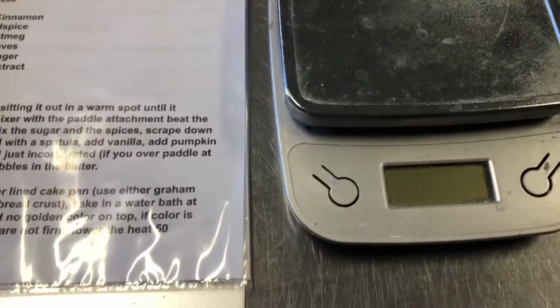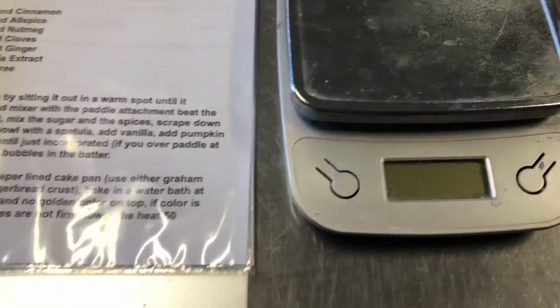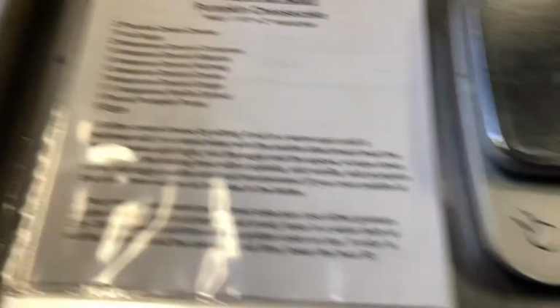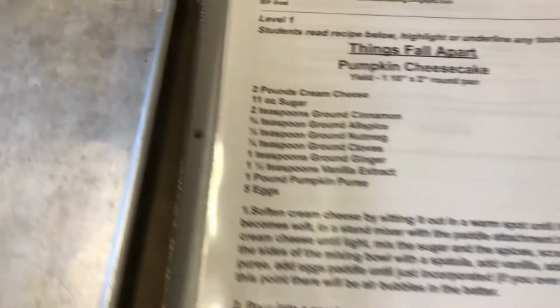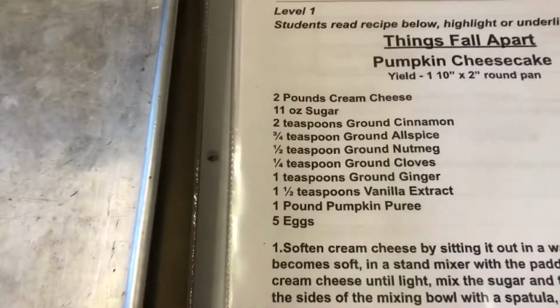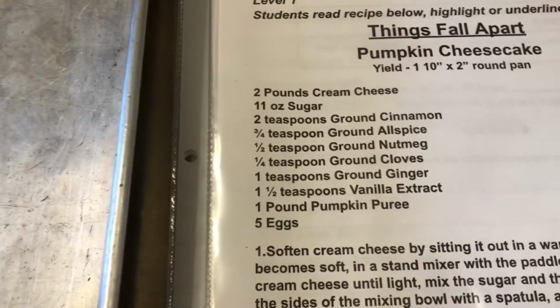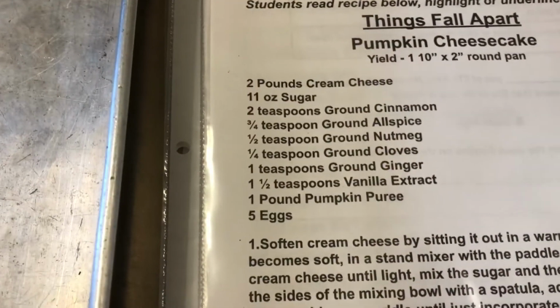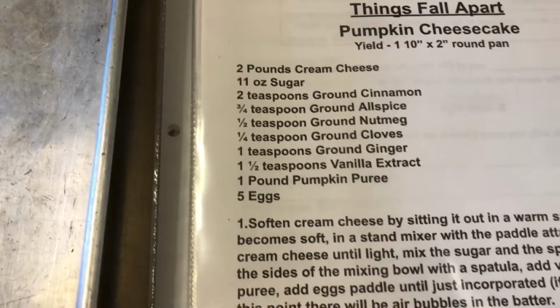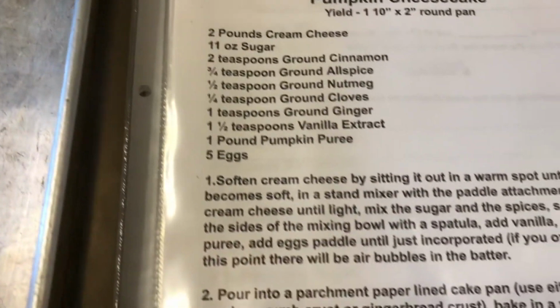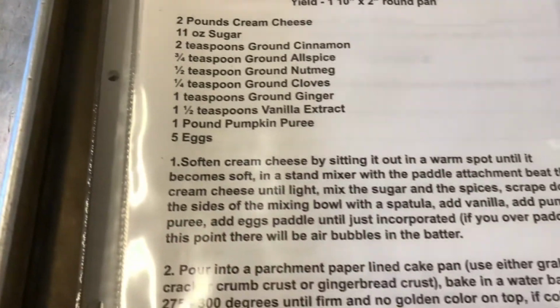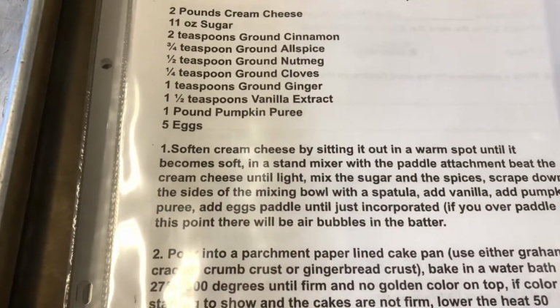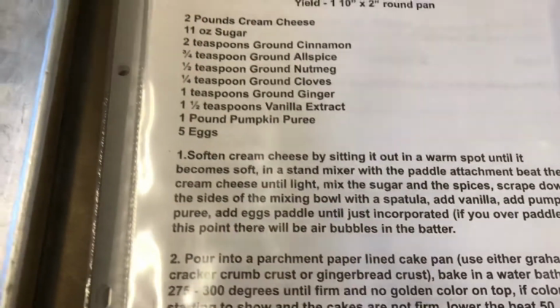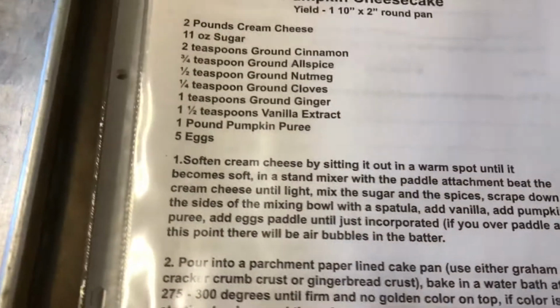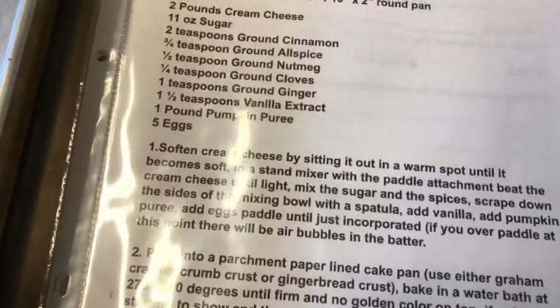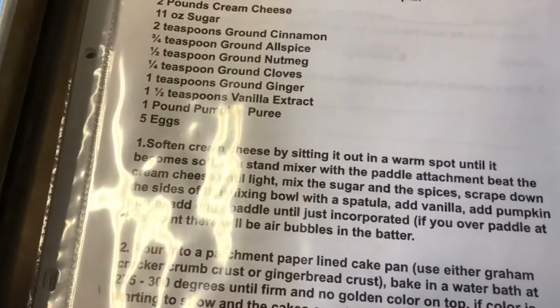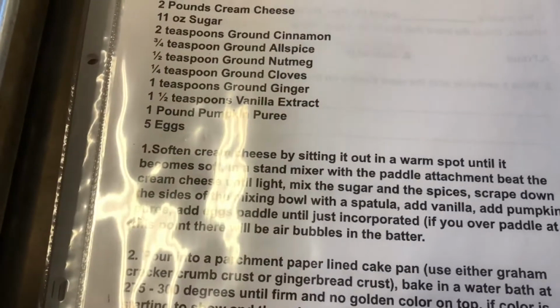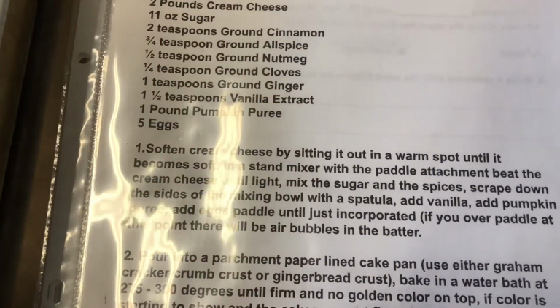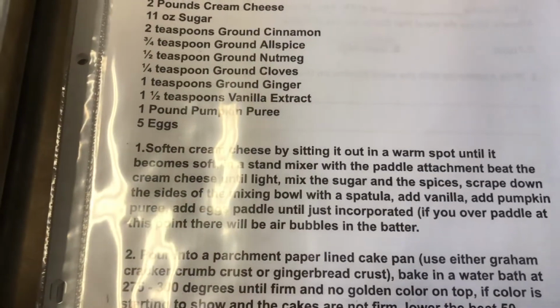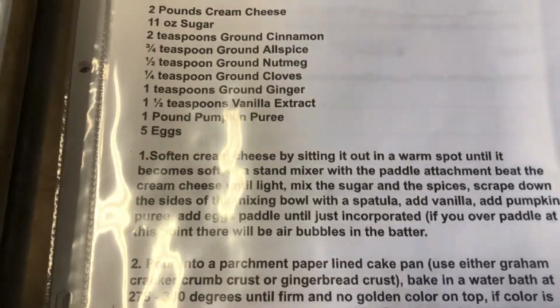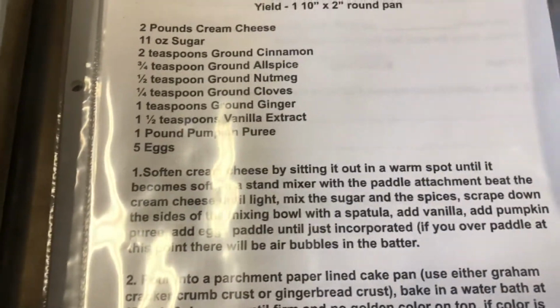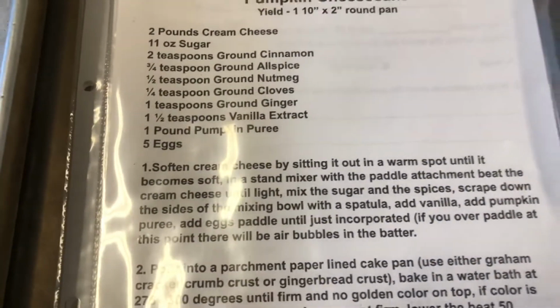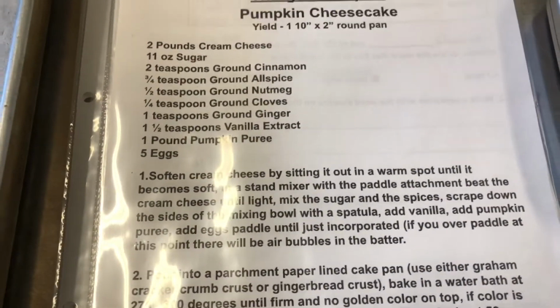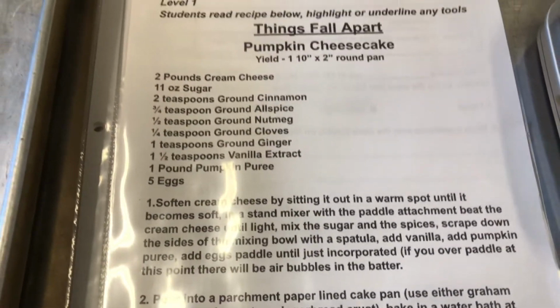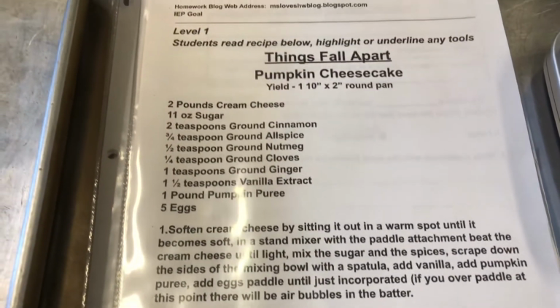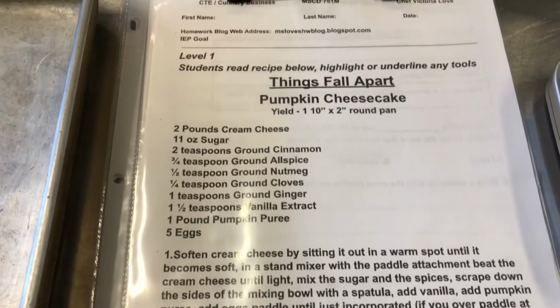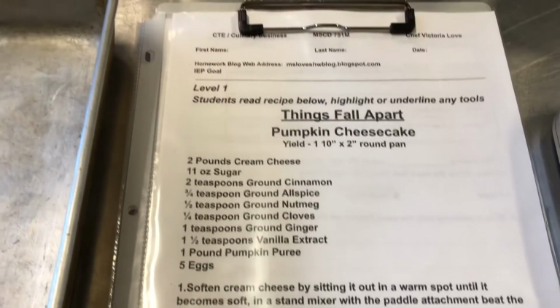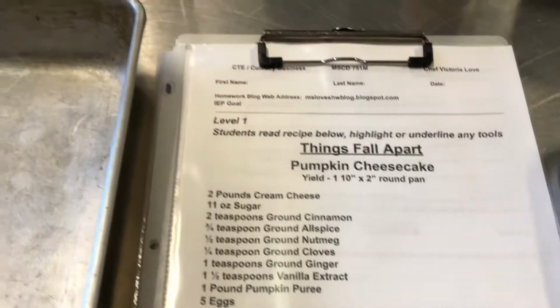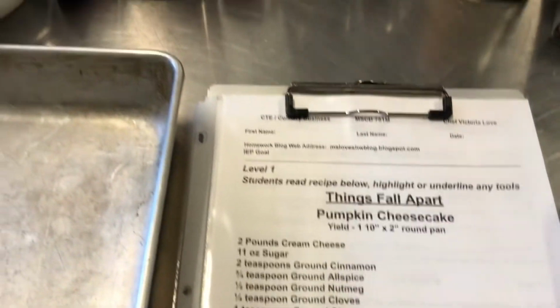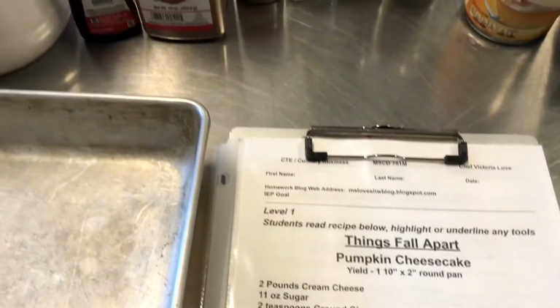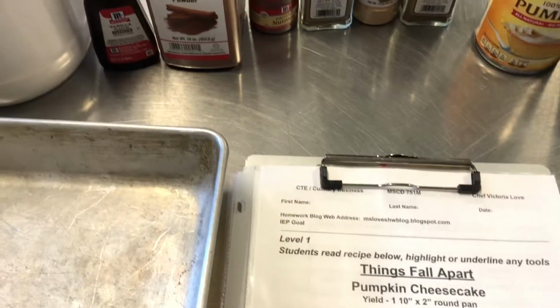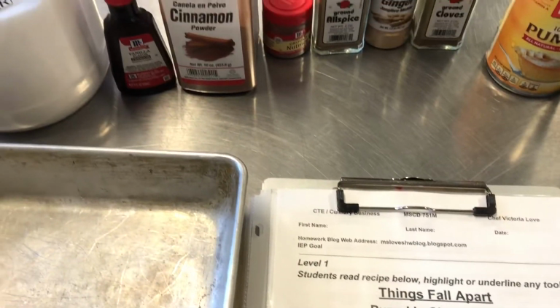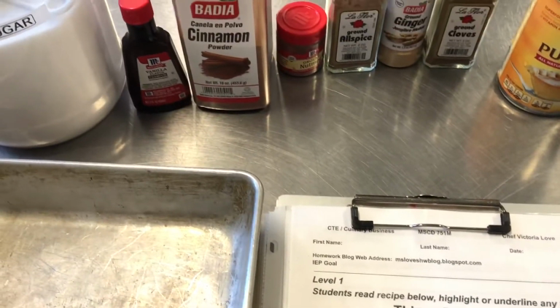We need 11 ounces of sugar, and then we're gonna soften the cream cheese — it can sit out at room temperature for a while and then we put it in the stand mixer. I'll finish getting all my ingredients measured and getting our mise en place done, and then I'll show you how to make it.